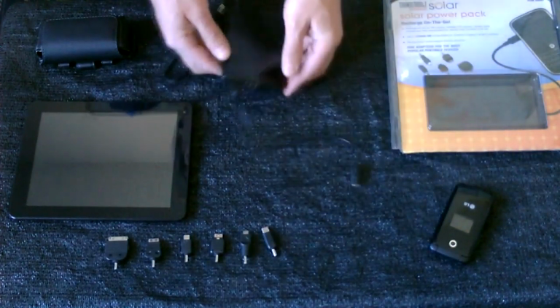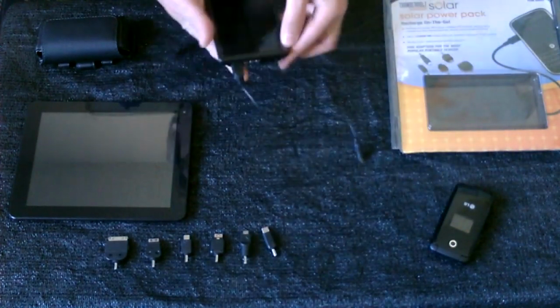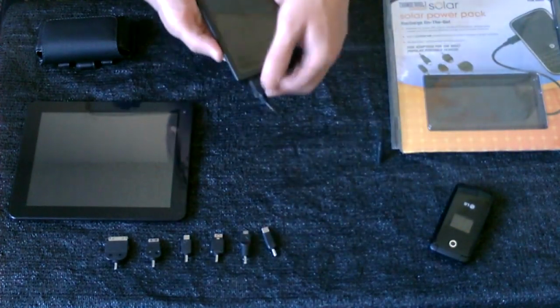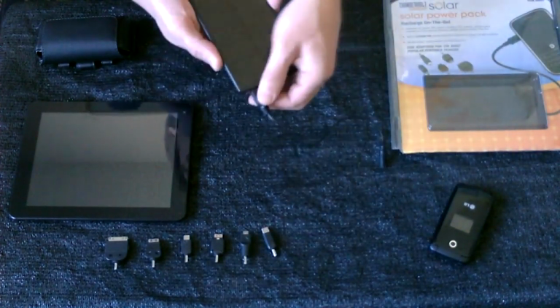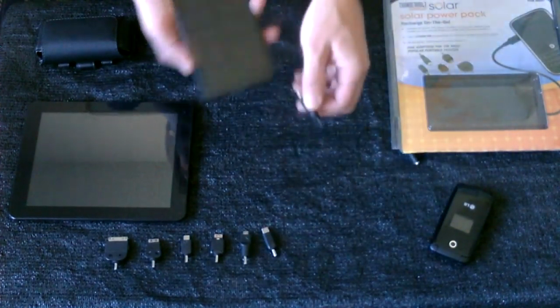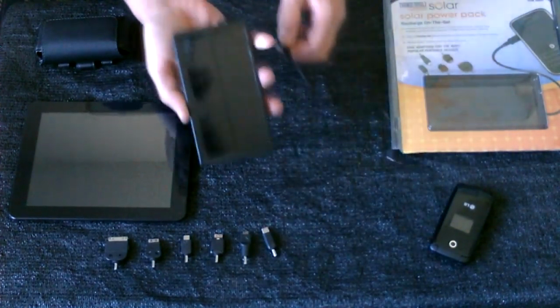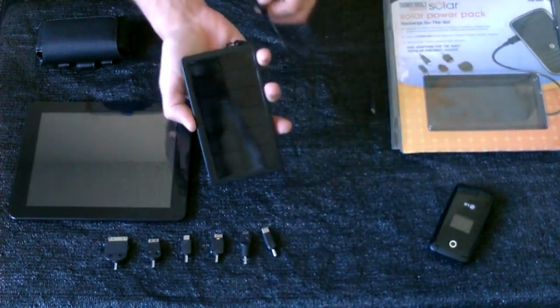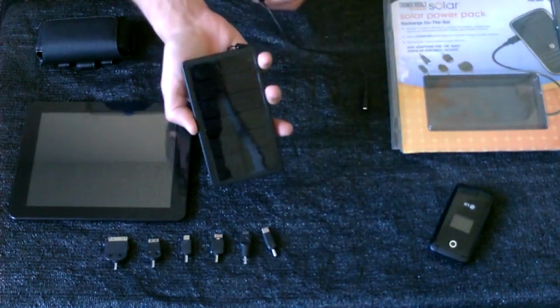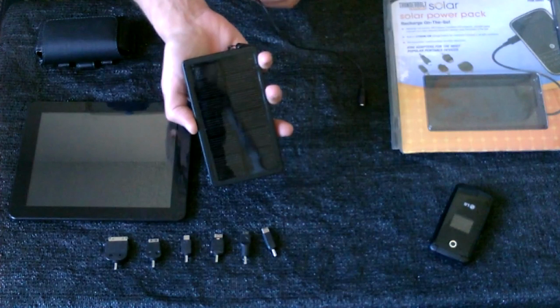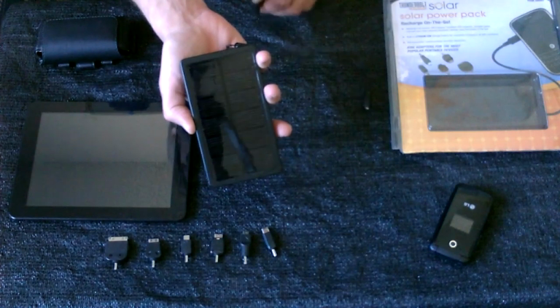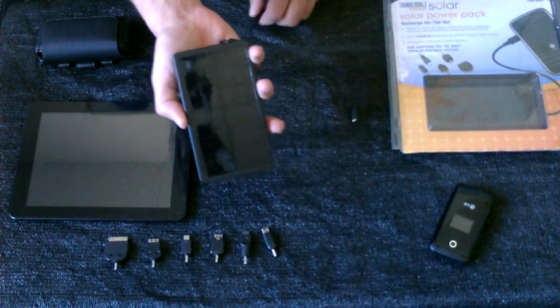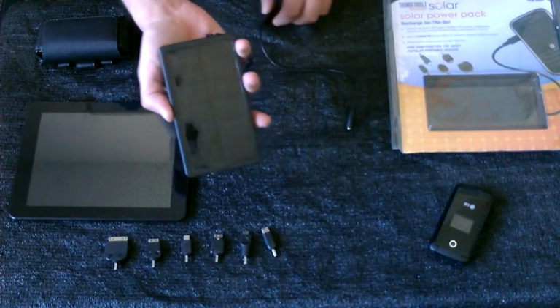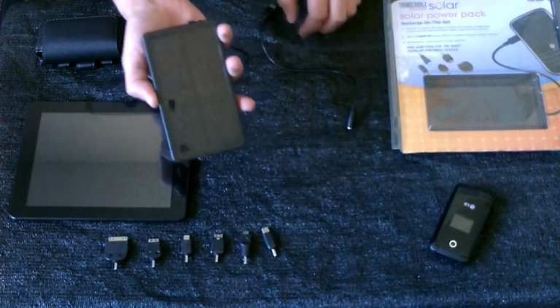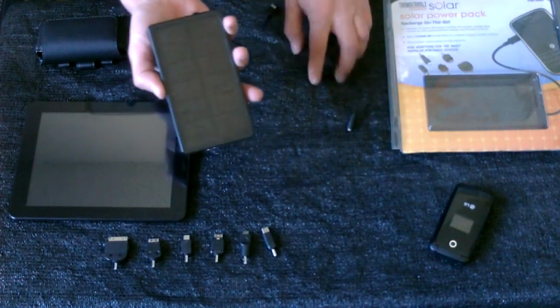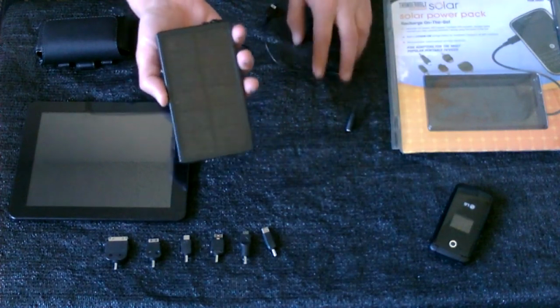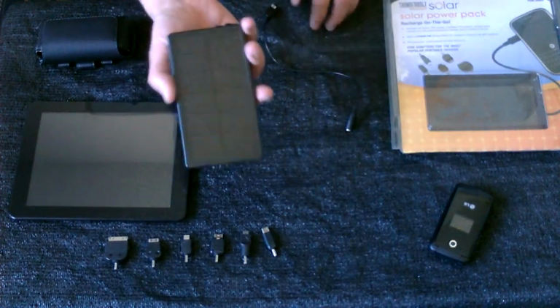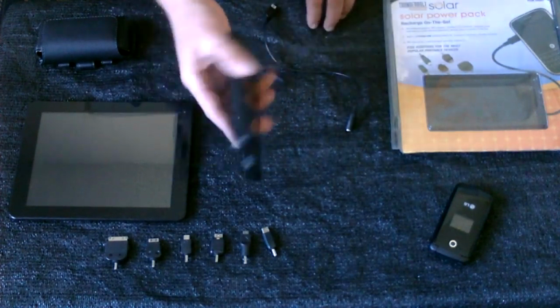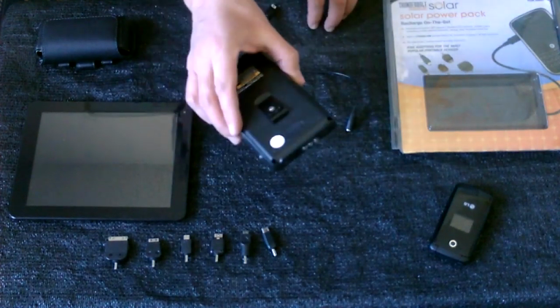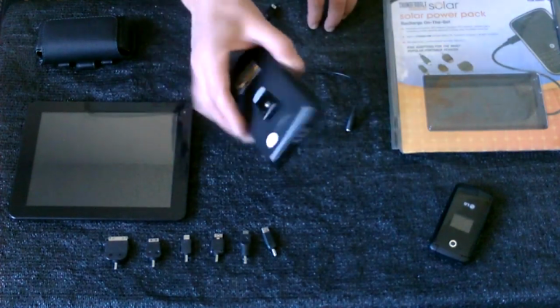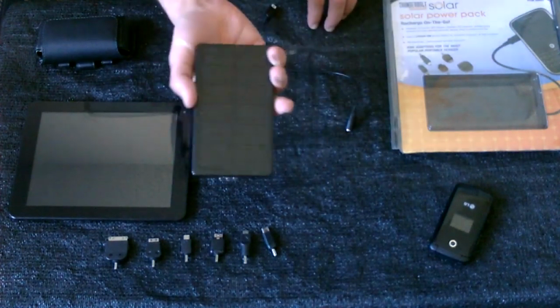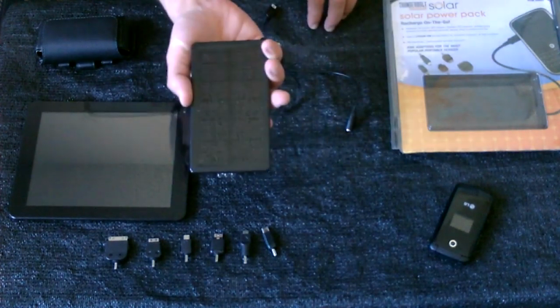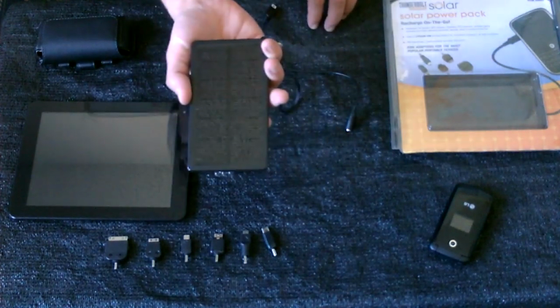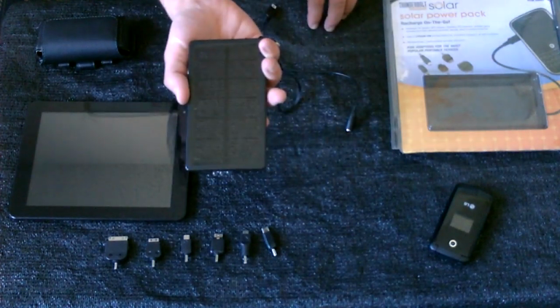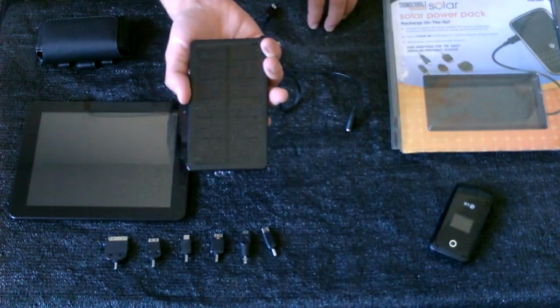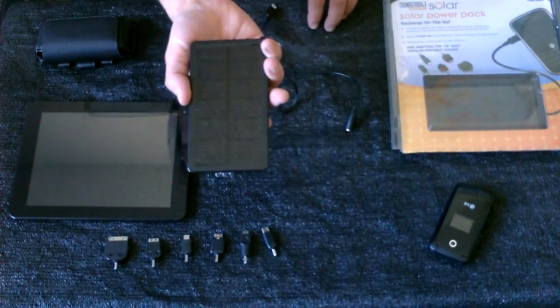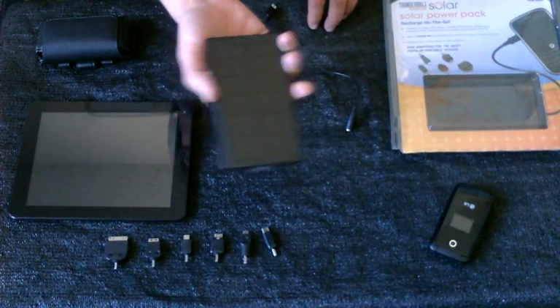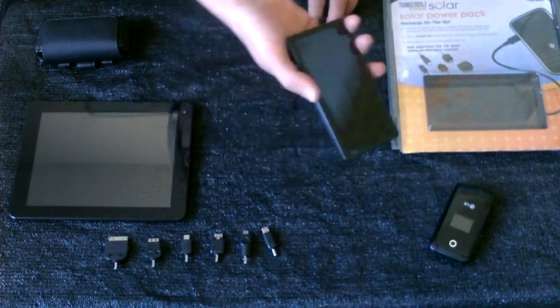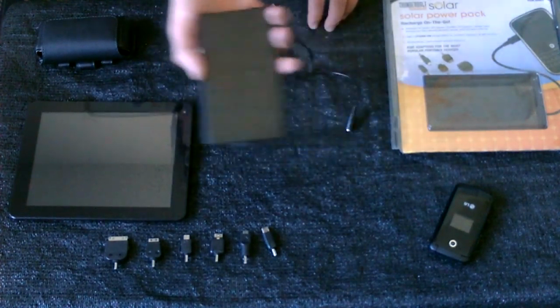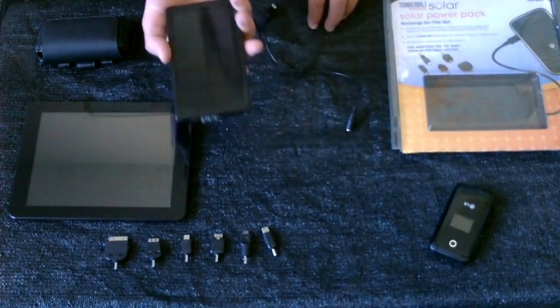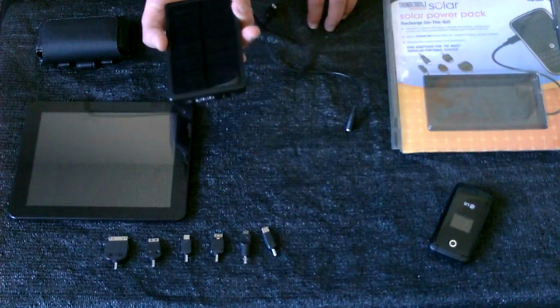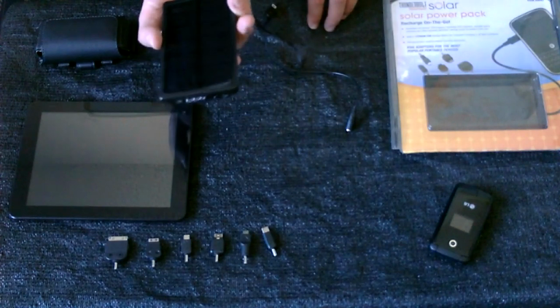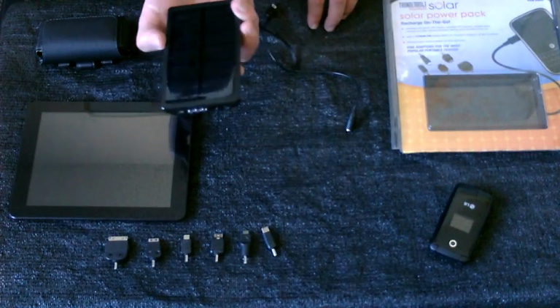And once this is drained, you just put it back in the sun for another 6 to 10 hours — a good full day of sun — and then you can charge your devices again.